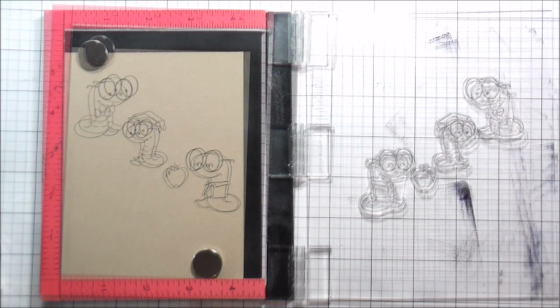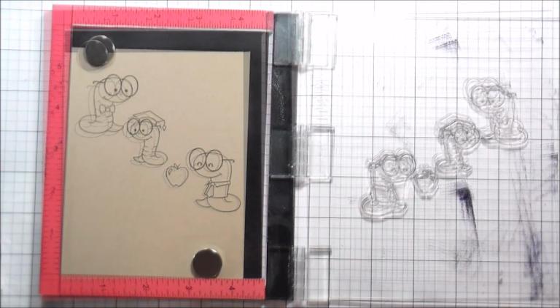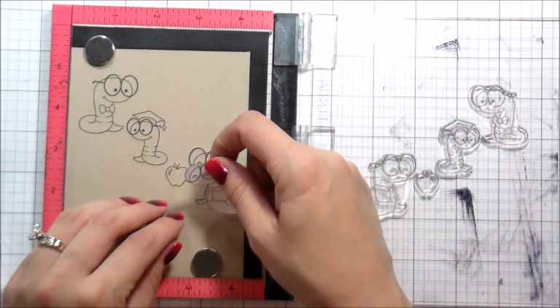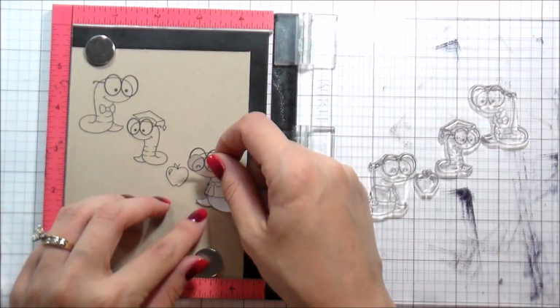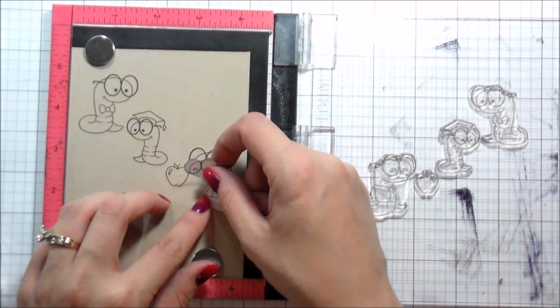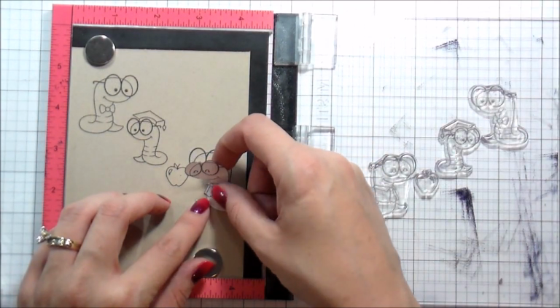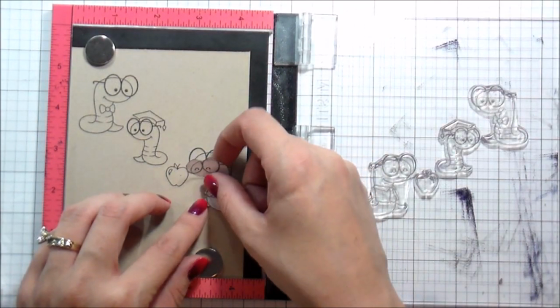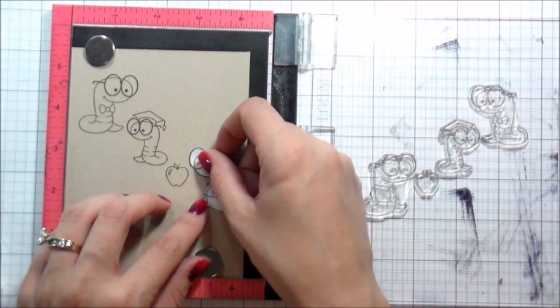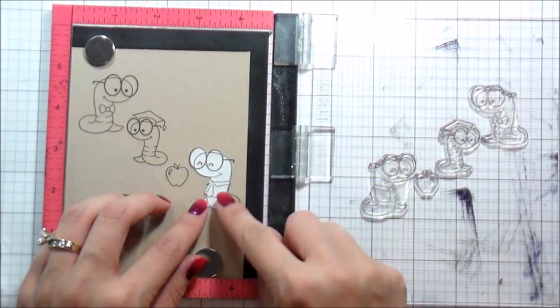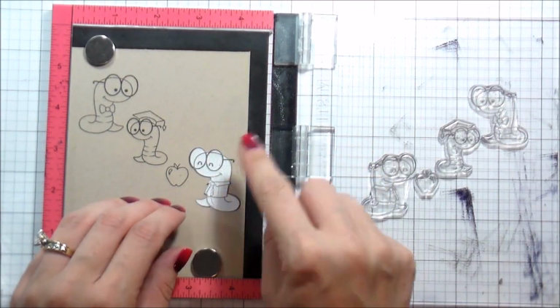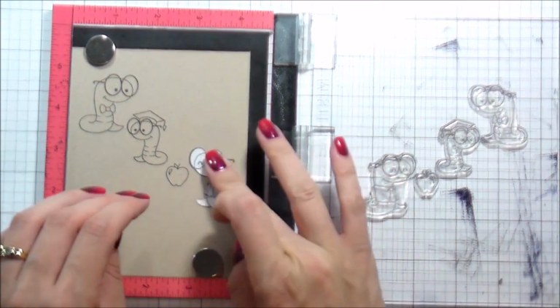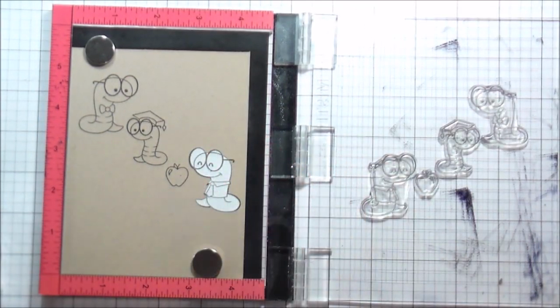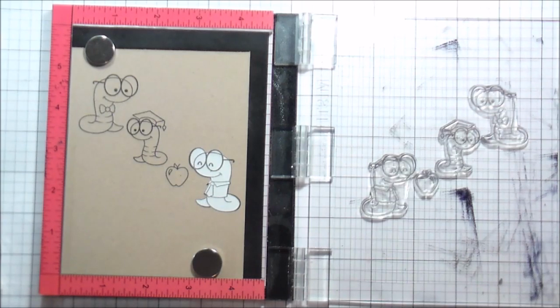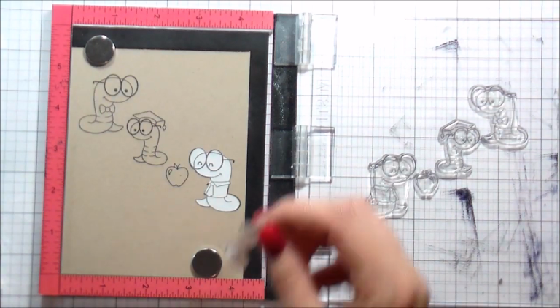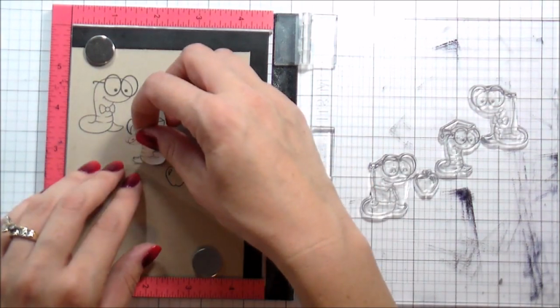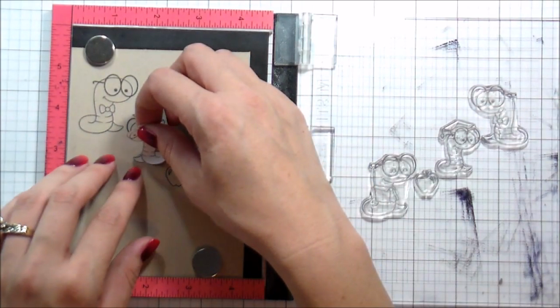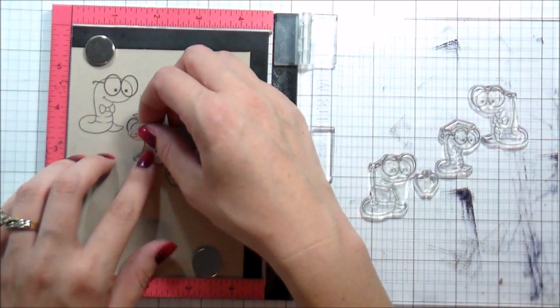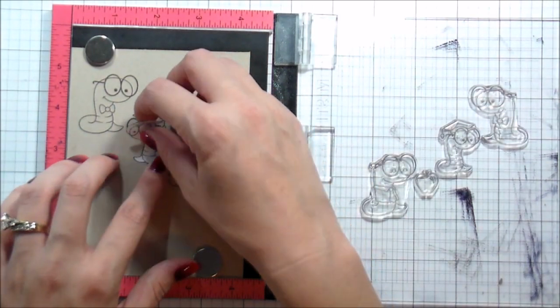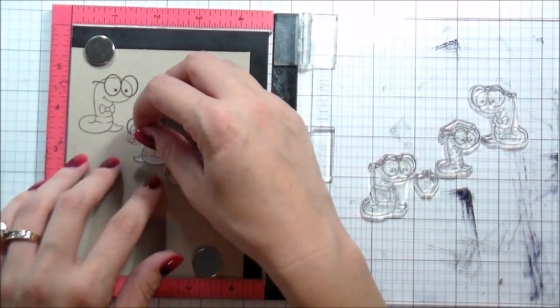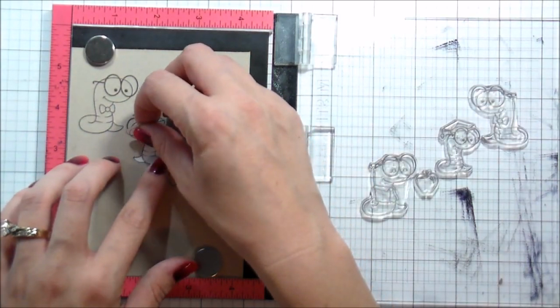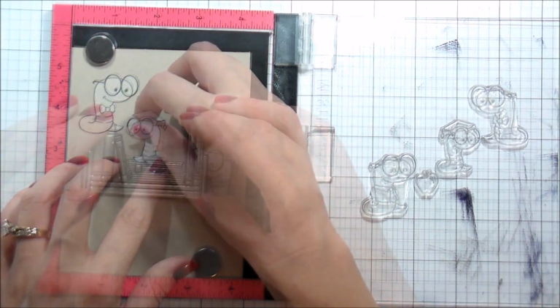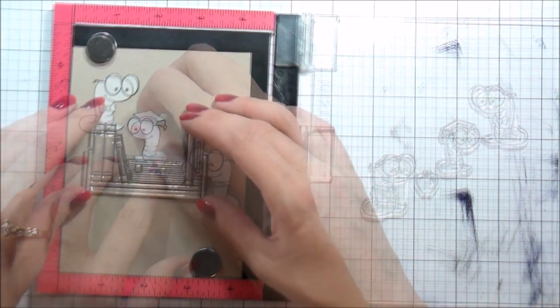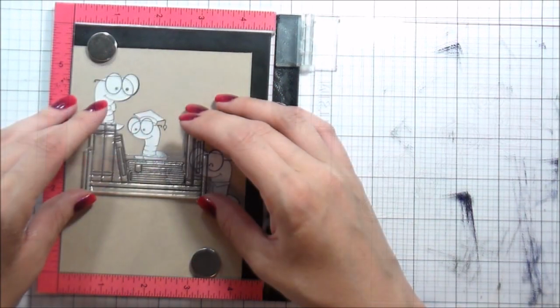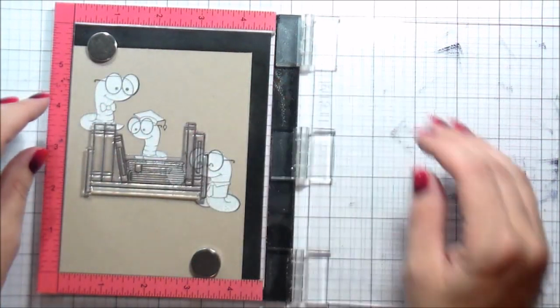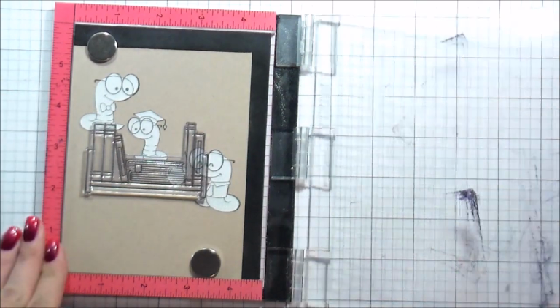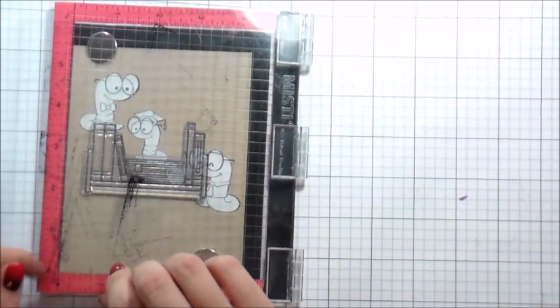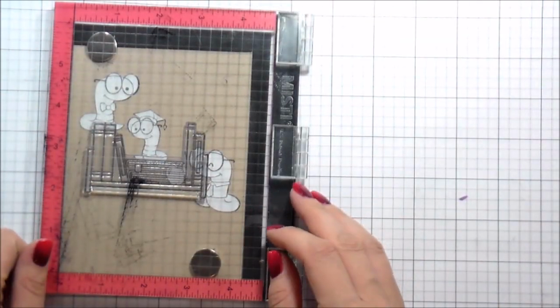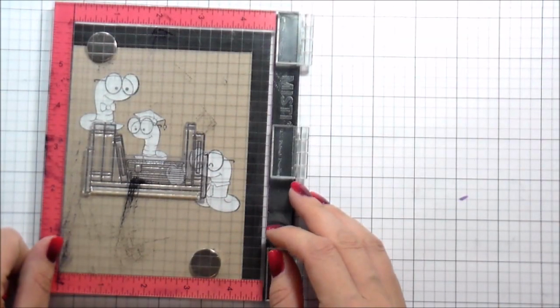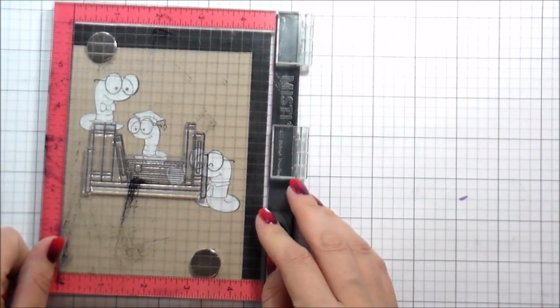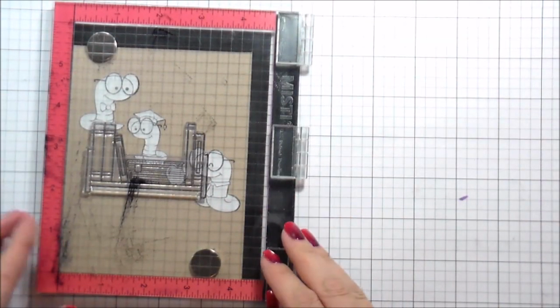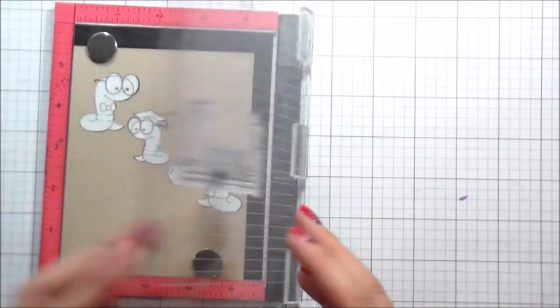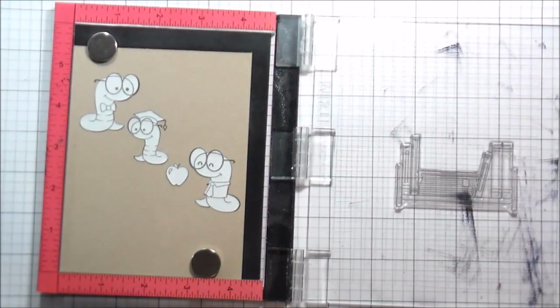Just out of habit, I think I probably could have used regular black Simon's stamp ink, but because I'm so used to coloring with Copics I automatically reach for the Intense Black, which is Copic safe. So that is what I use to stamp my images. Then I'm going to put those masks back in place — they were cut with Eclipse masking paper.